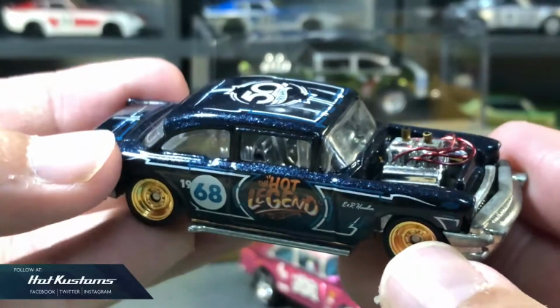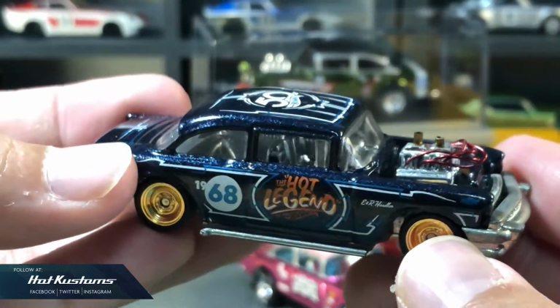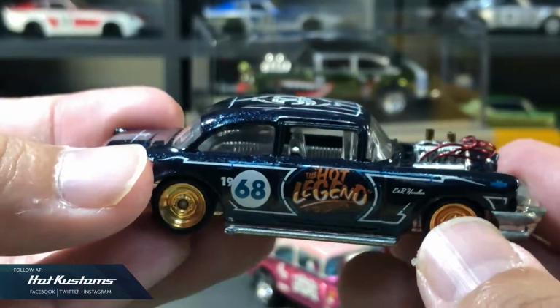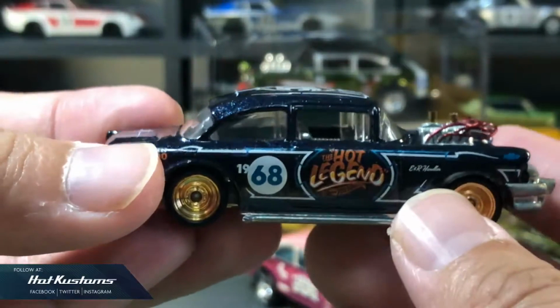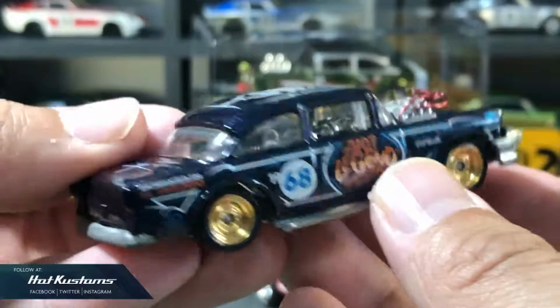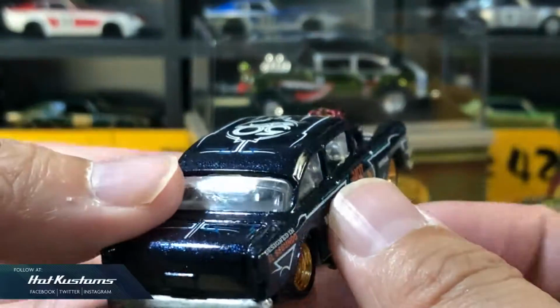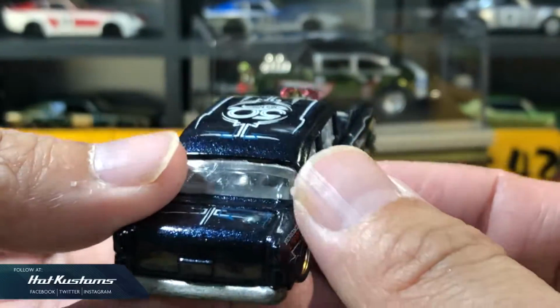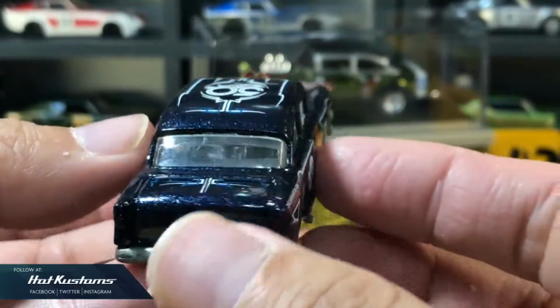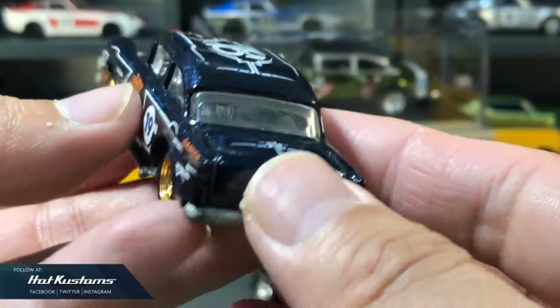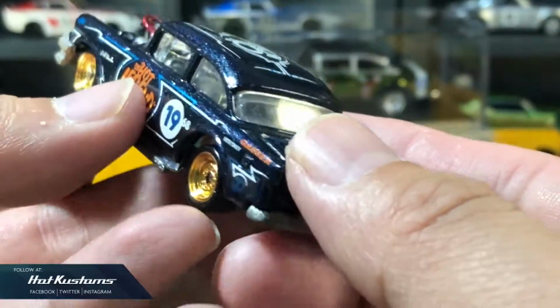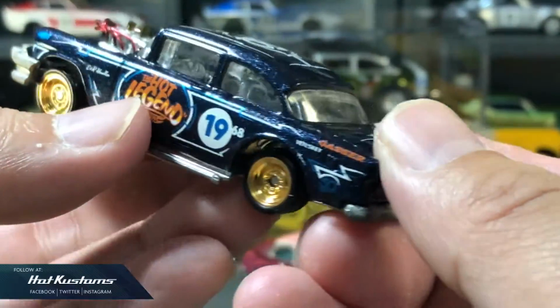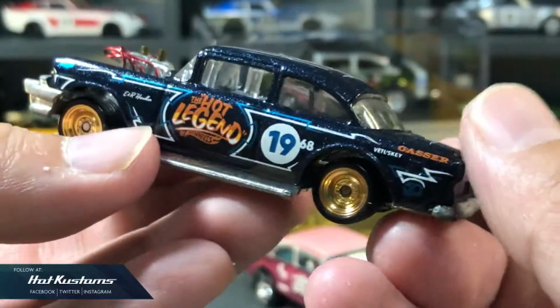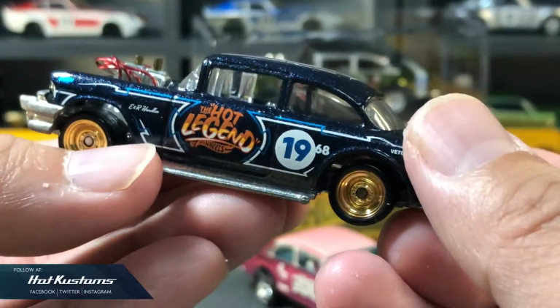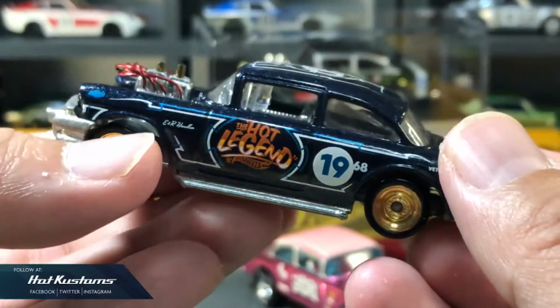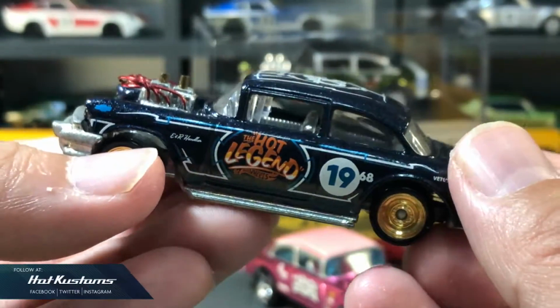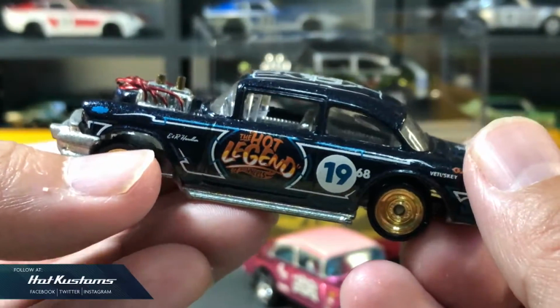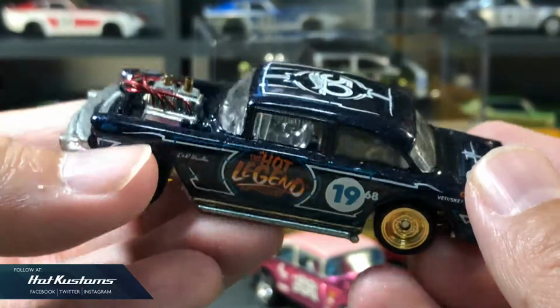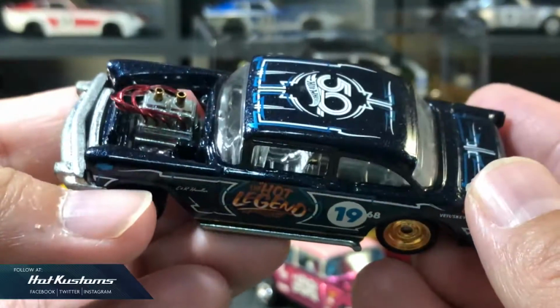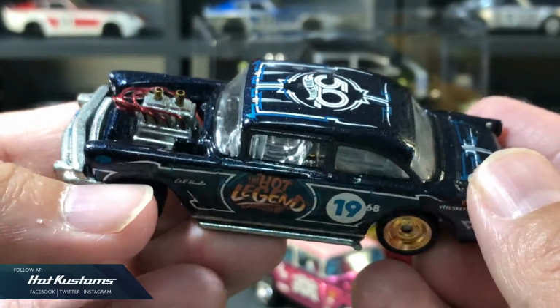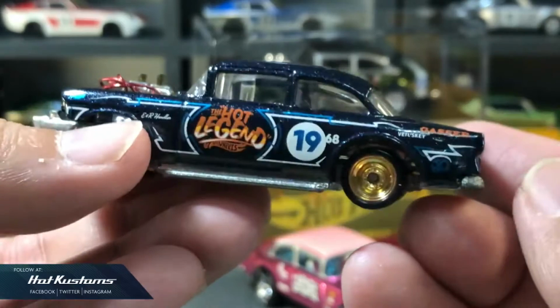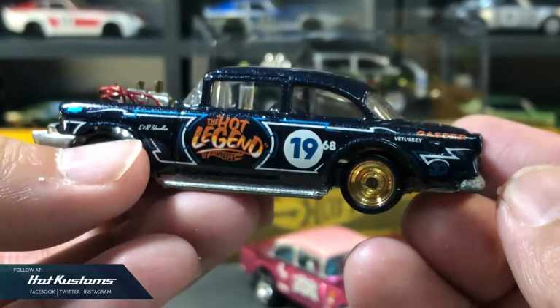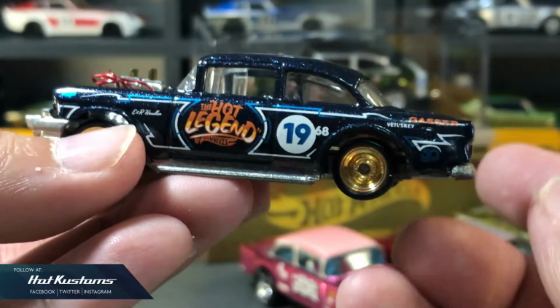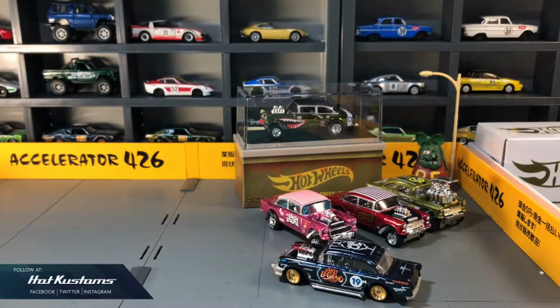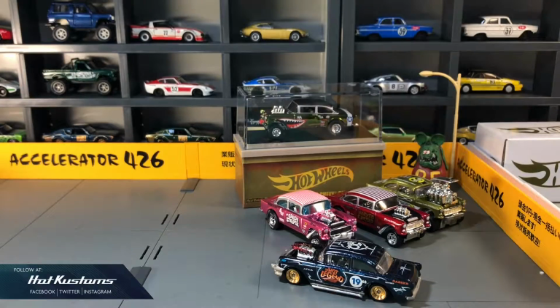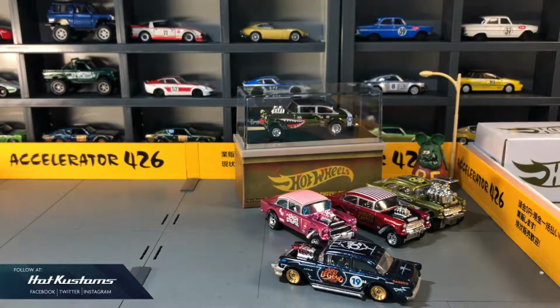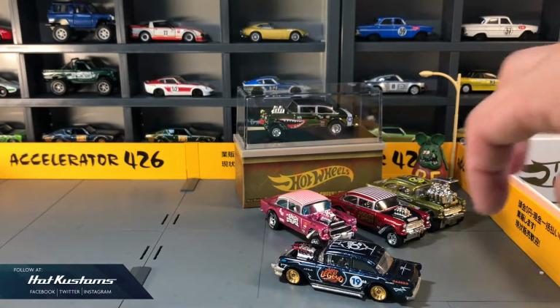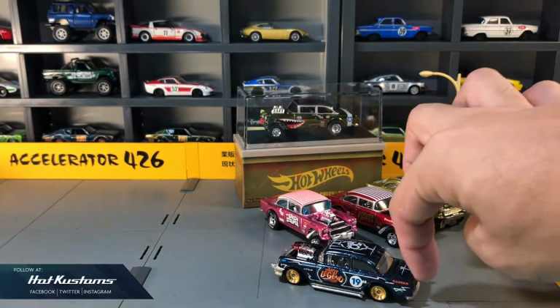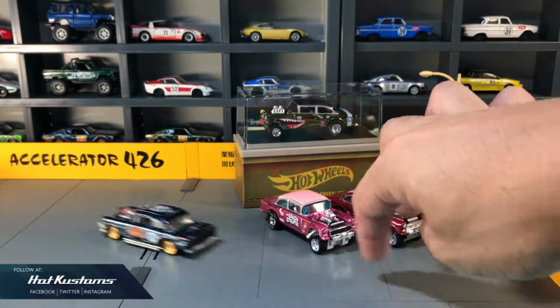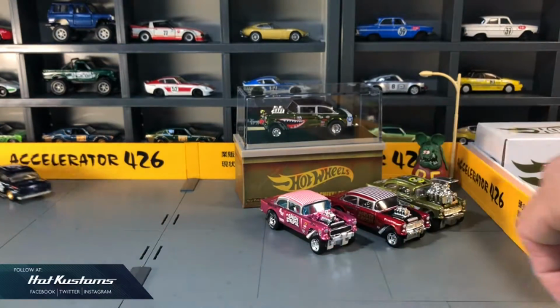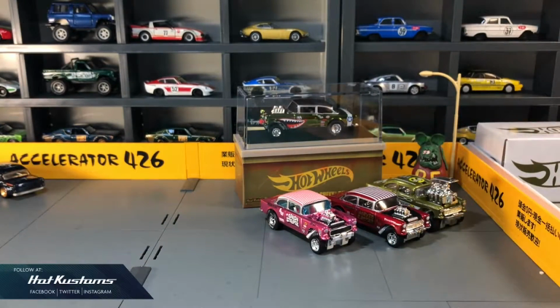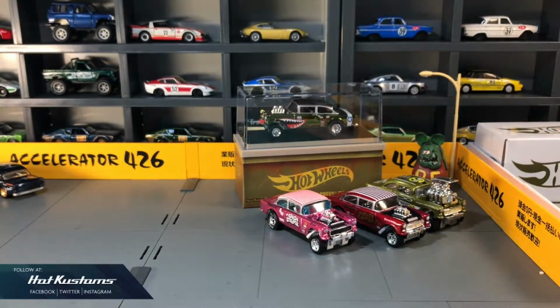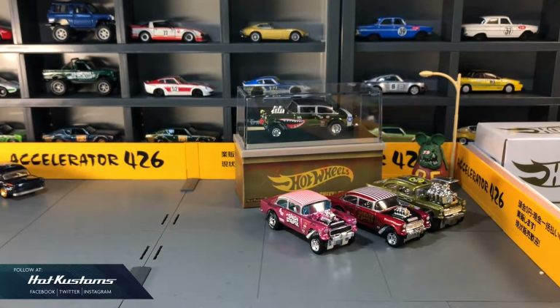Next, the Amazon exclusive Gasser, which you can see I lowered it. This is one of my favourite customs, and the process was fun as well. I used the base of the '56 Merc to lower this Gasser.